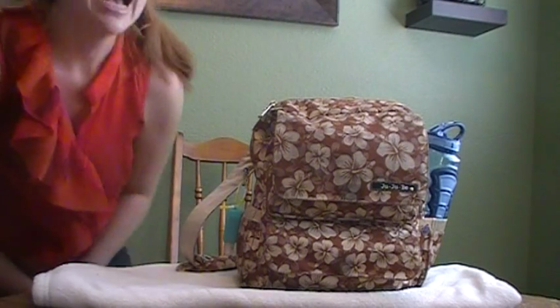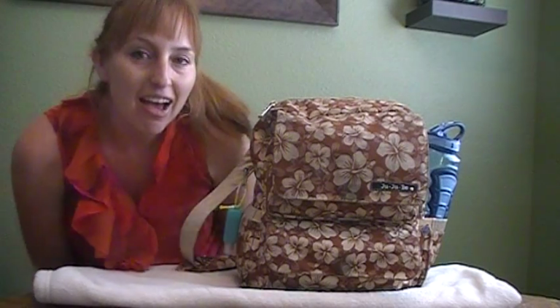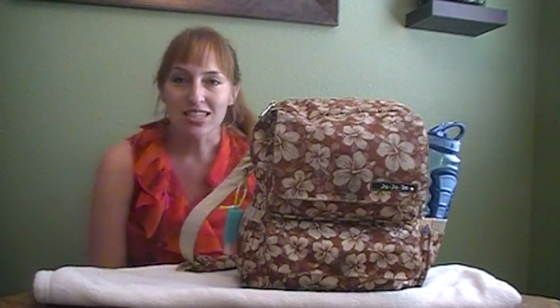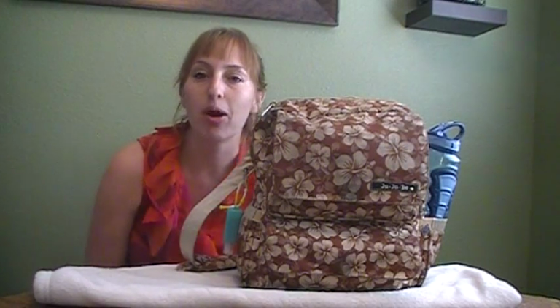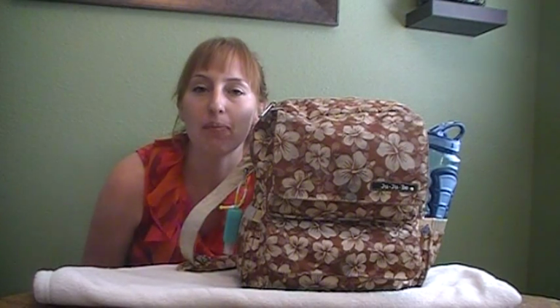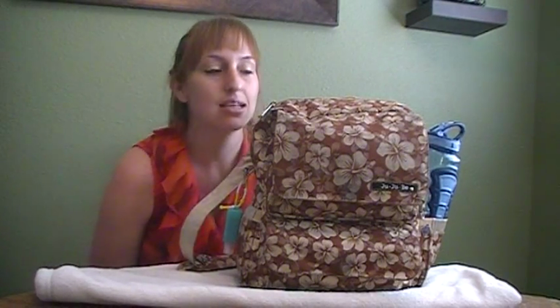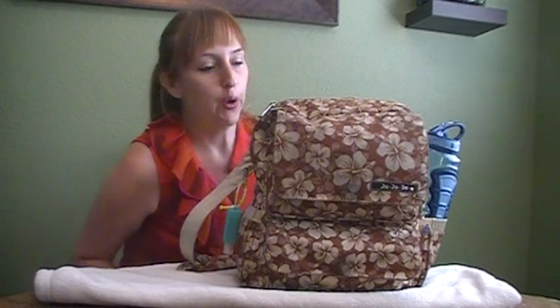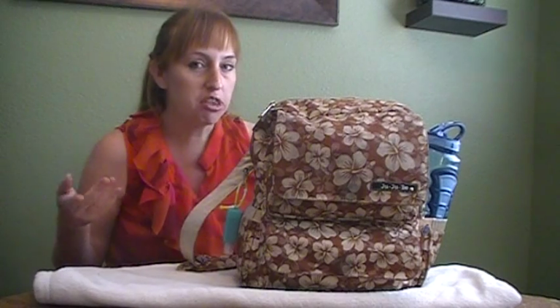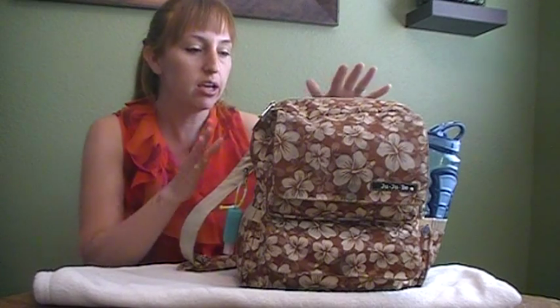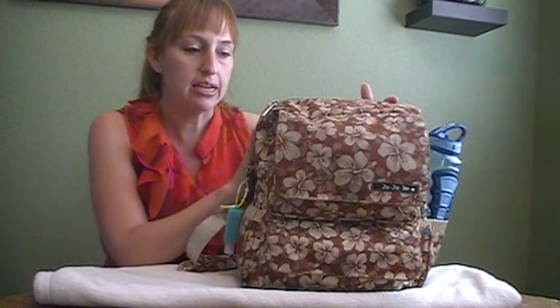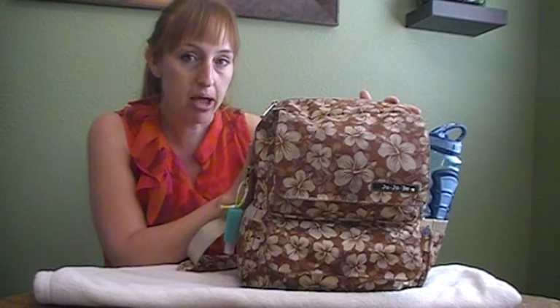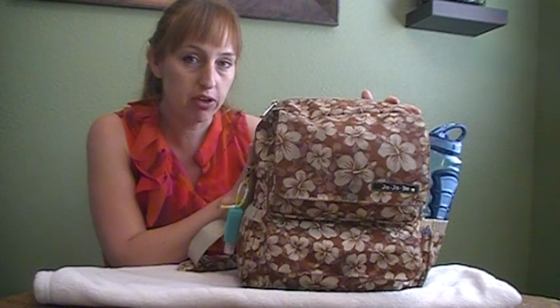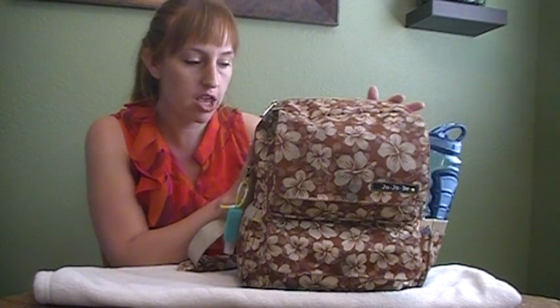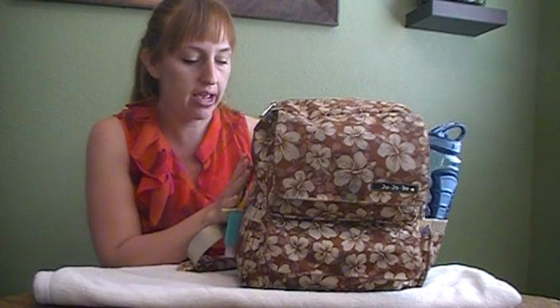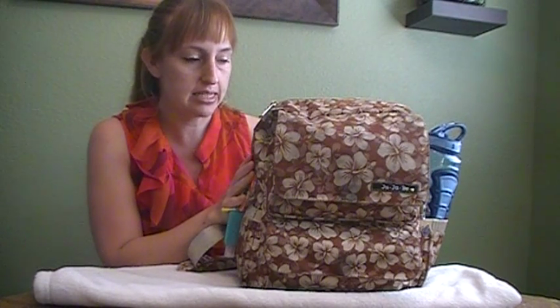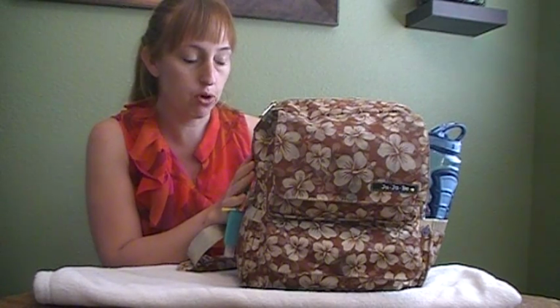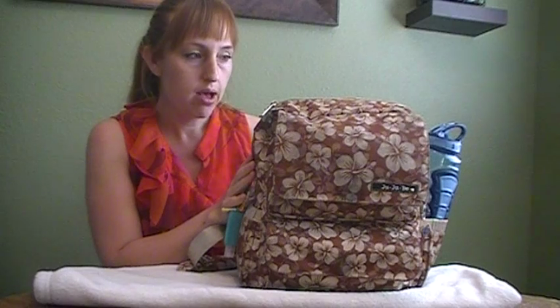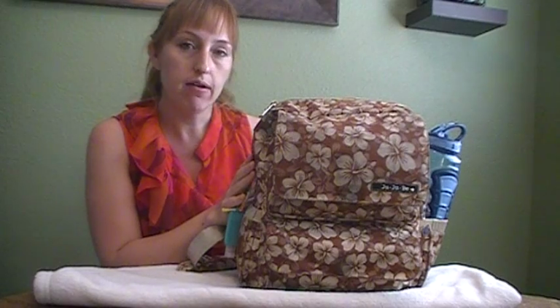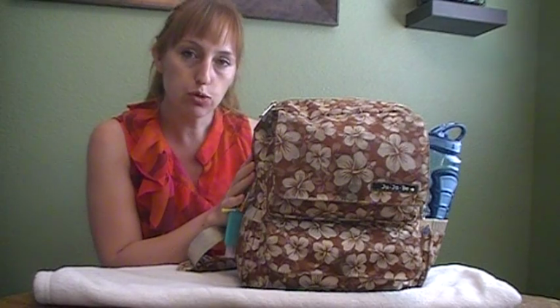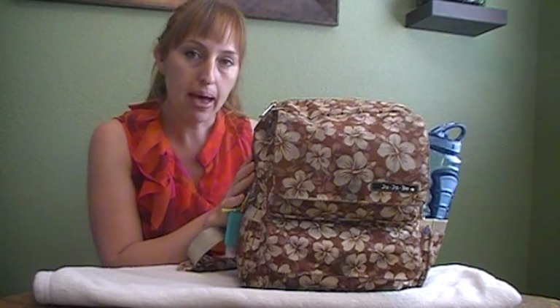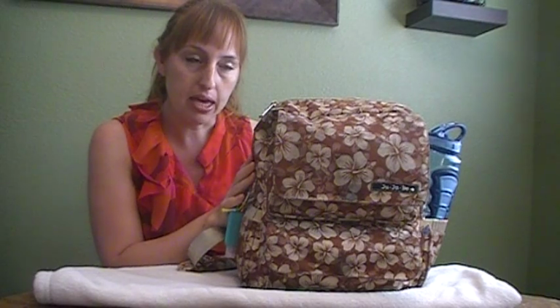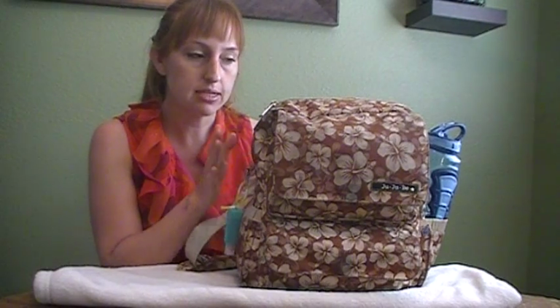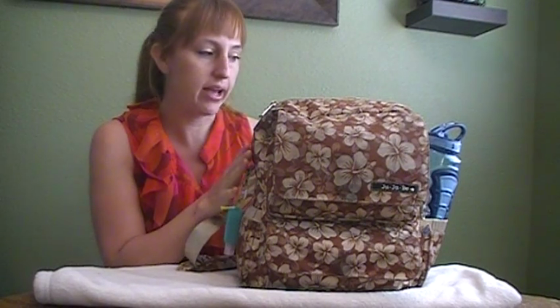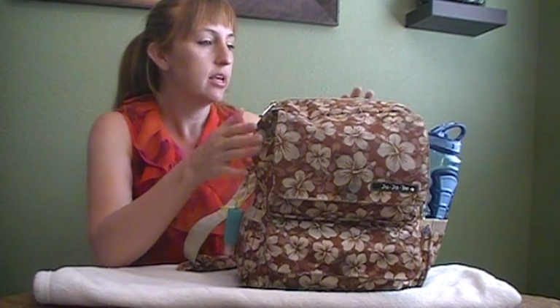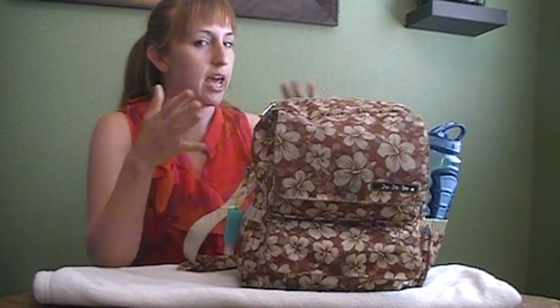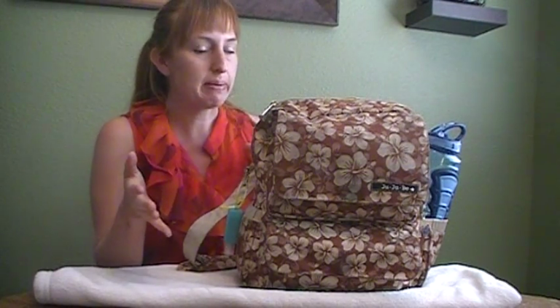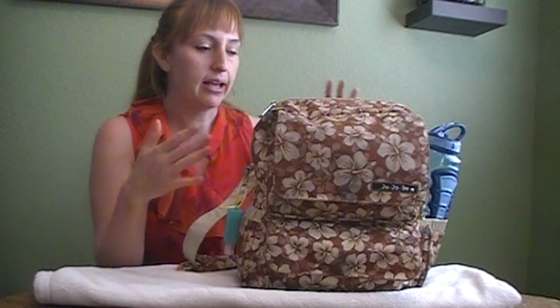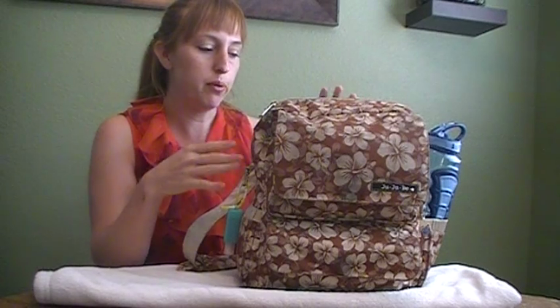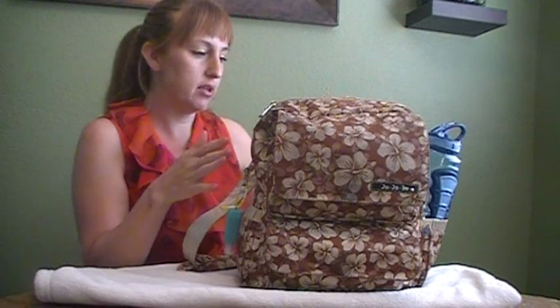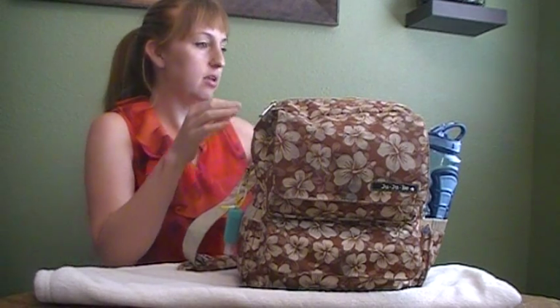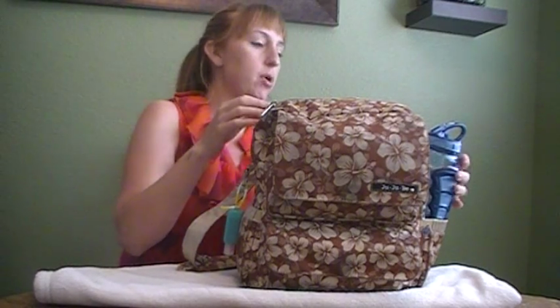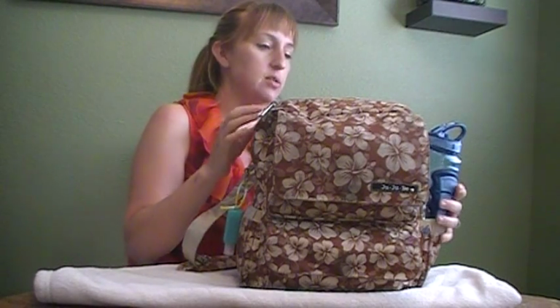Hi, I'm Chelsea from Heartfelt Happenings. Go ahead and check out the blog — today I'm giving you a video review of the Jujubee Pack-a-Bee diaper bag. It's kind of a what's-in-your-bag and a review of the product as well.